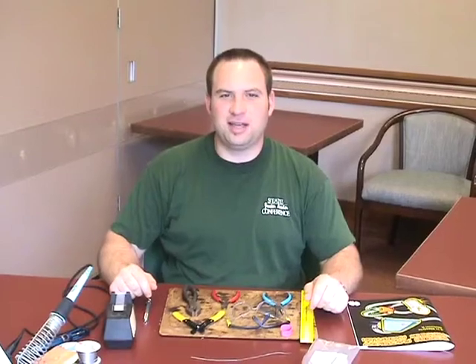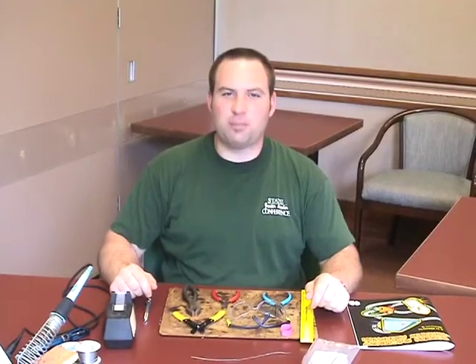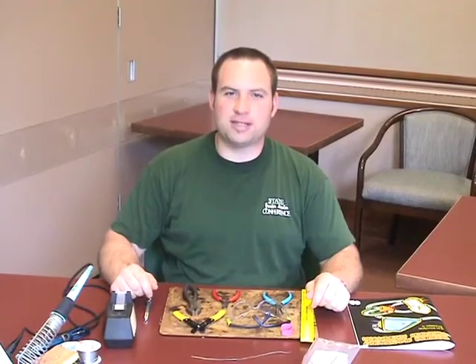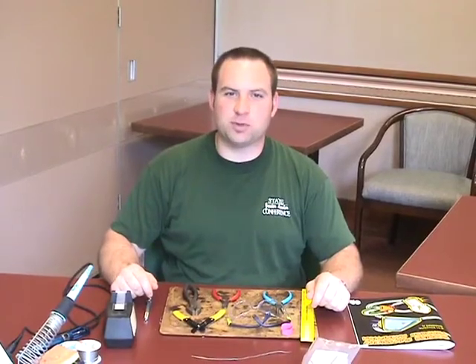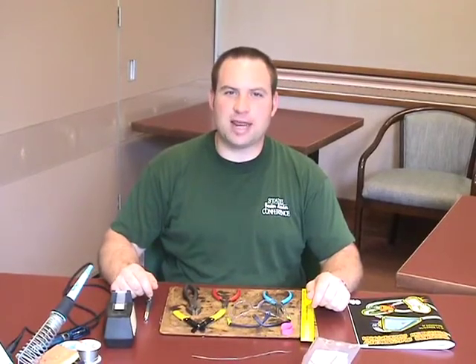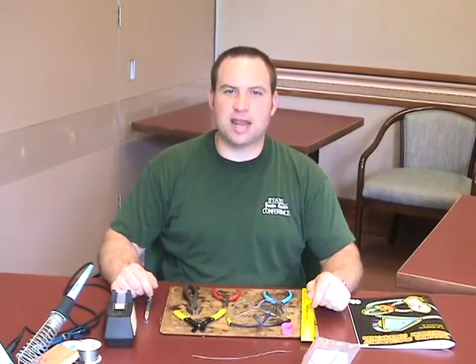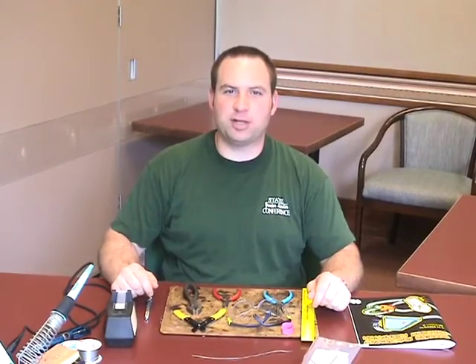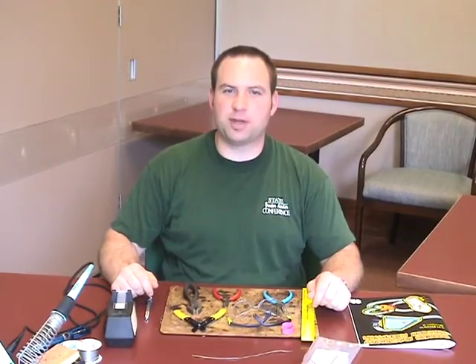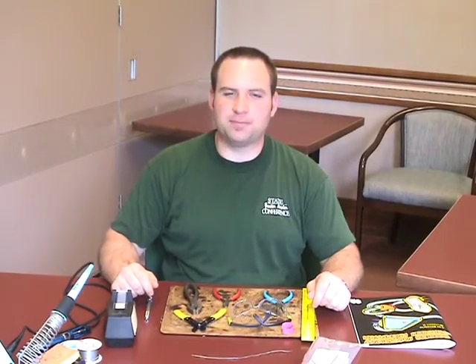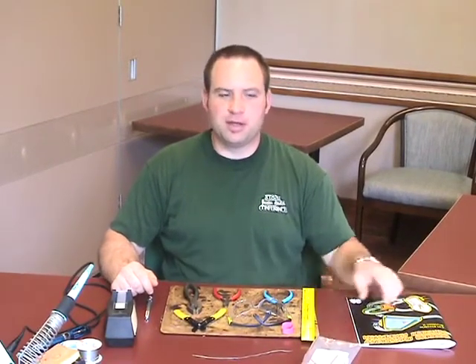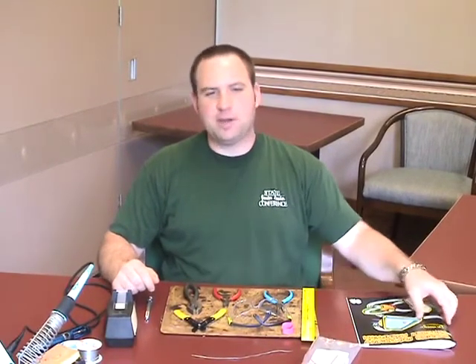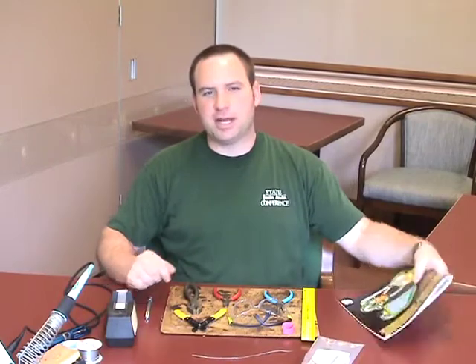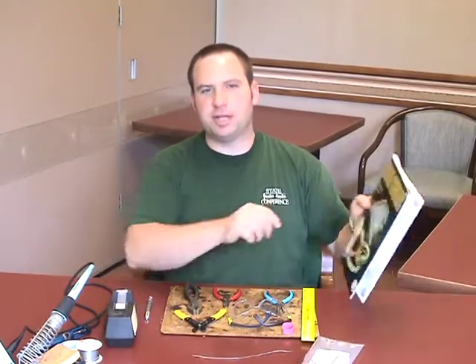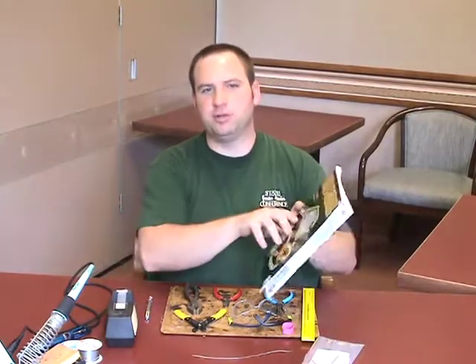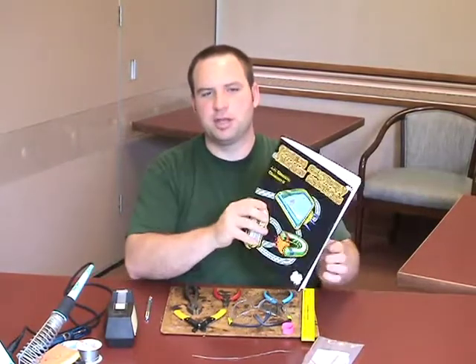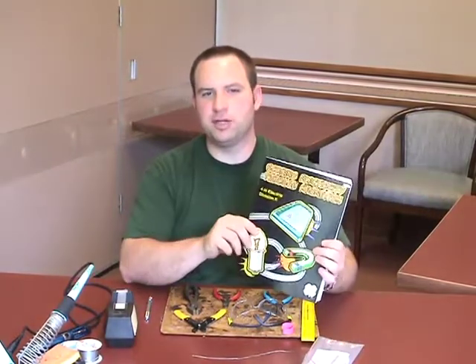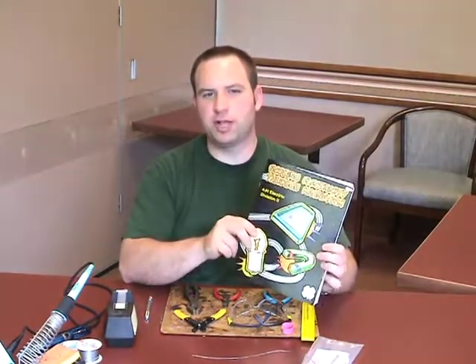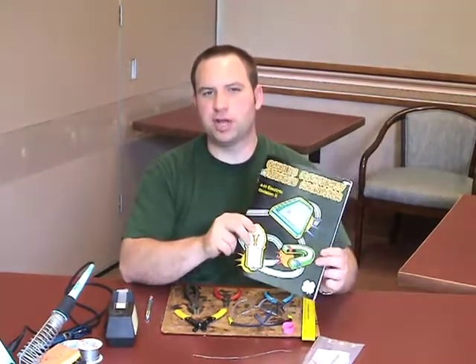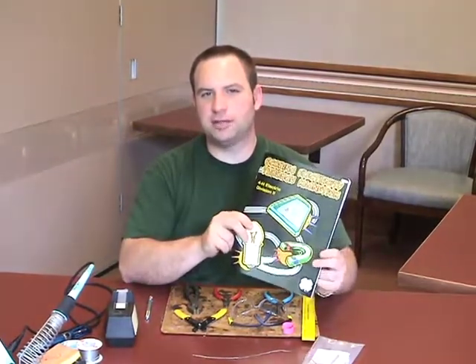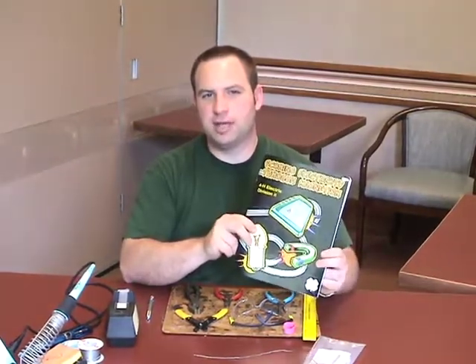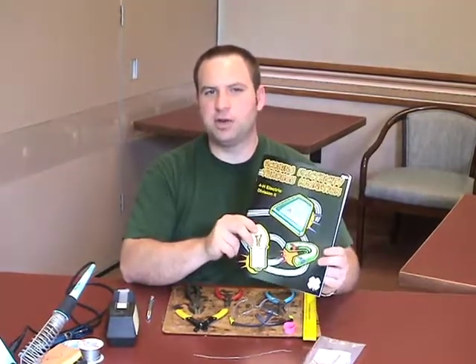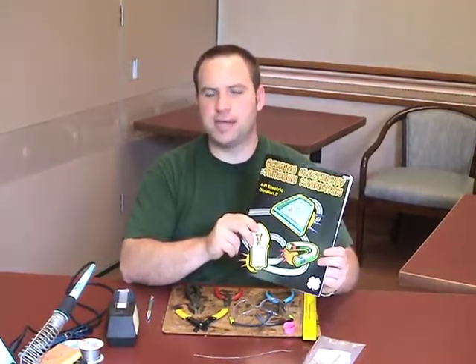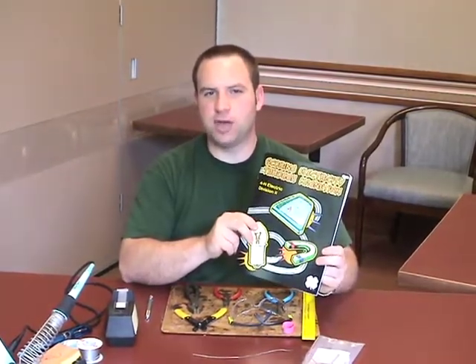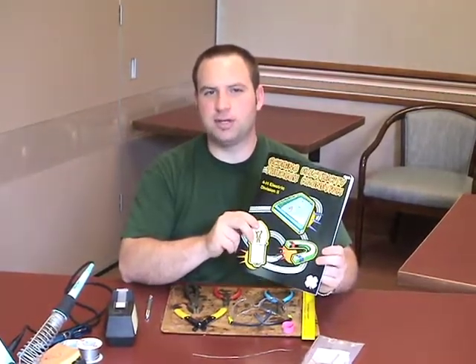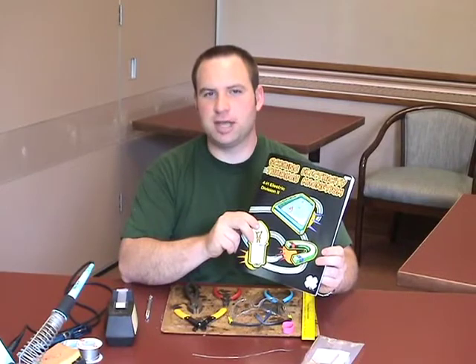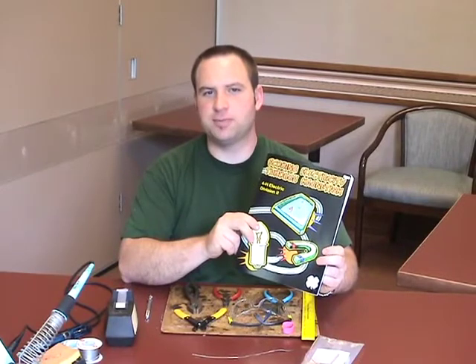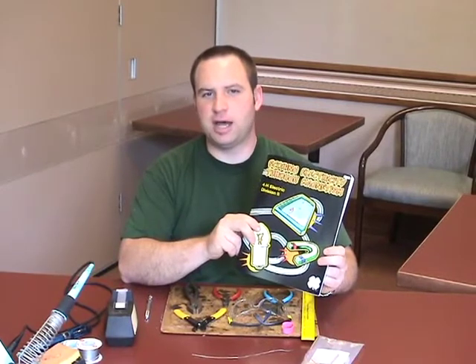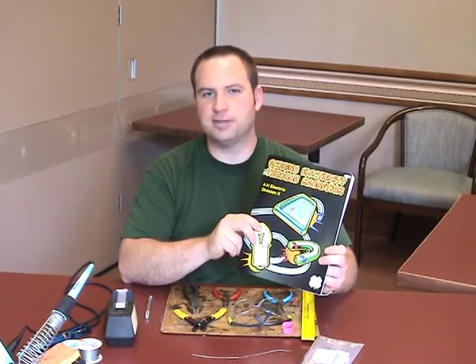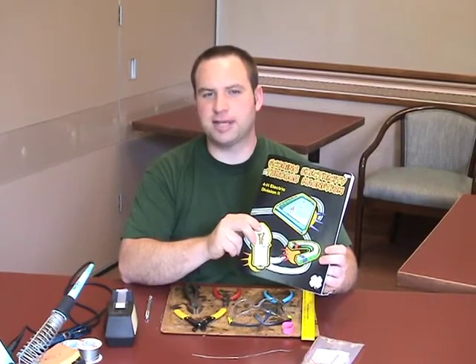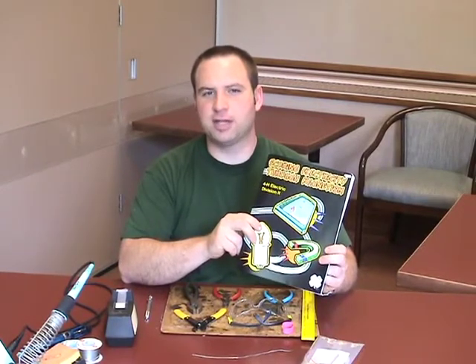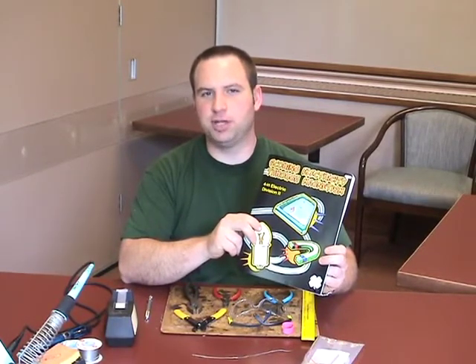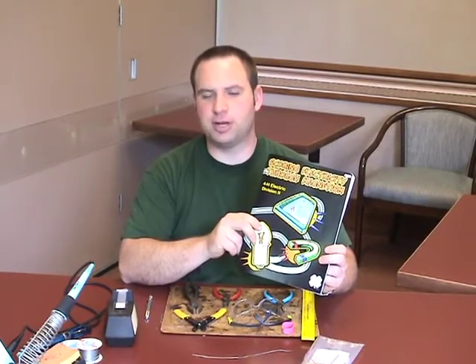Hello, I'm Brandon Stevens with the Indiana State 4-H Electric Committee. I'm here today to present to you the Division II Electric Shake Light. I'm going to be giving you information and tips on how to successfully complete your project.